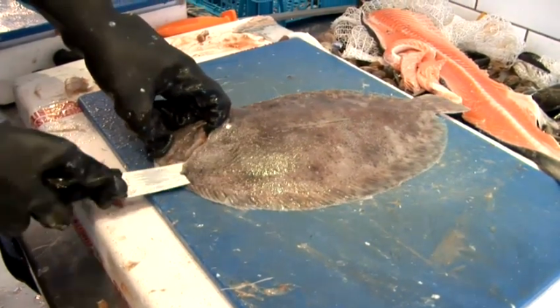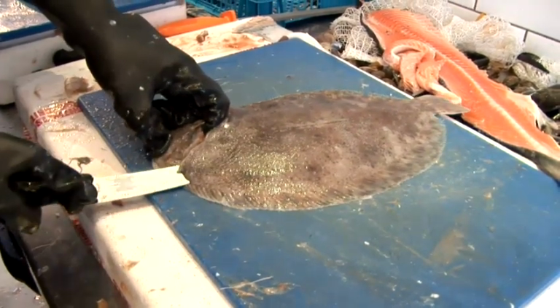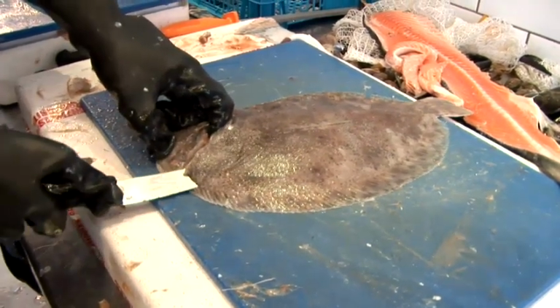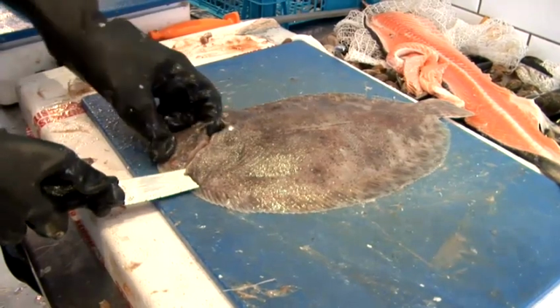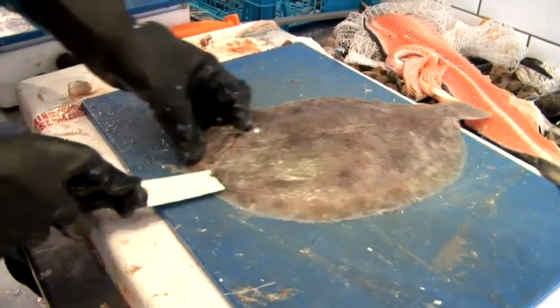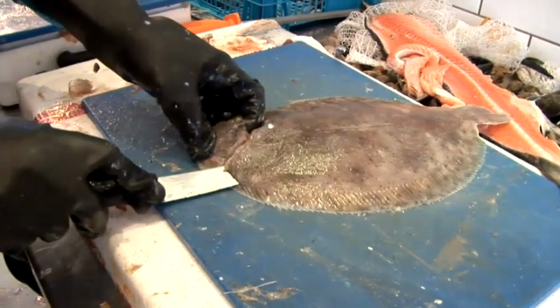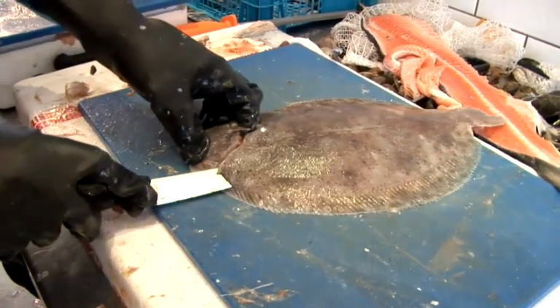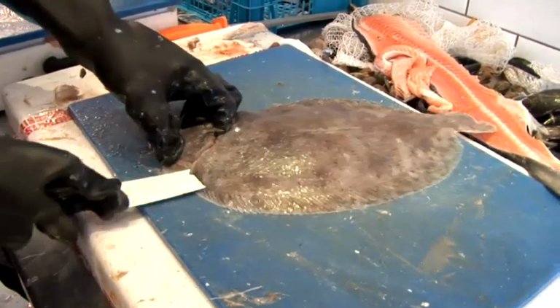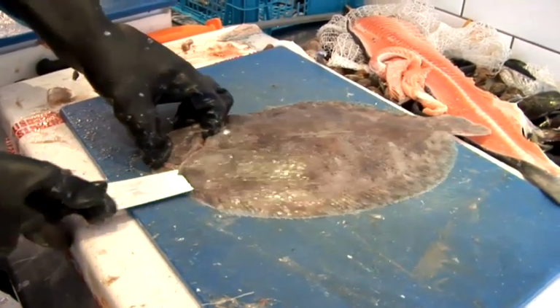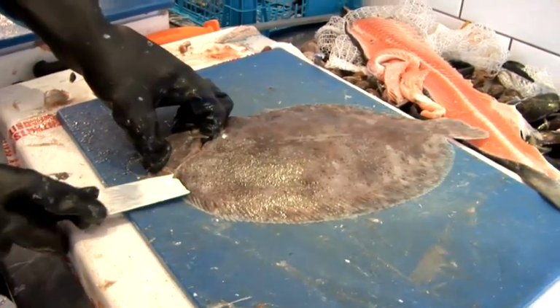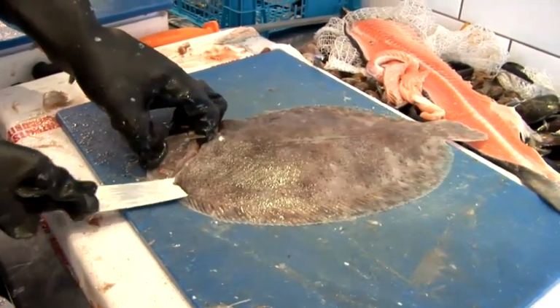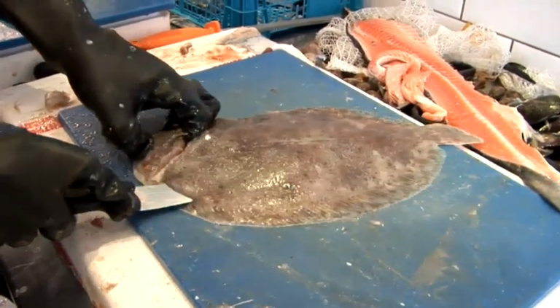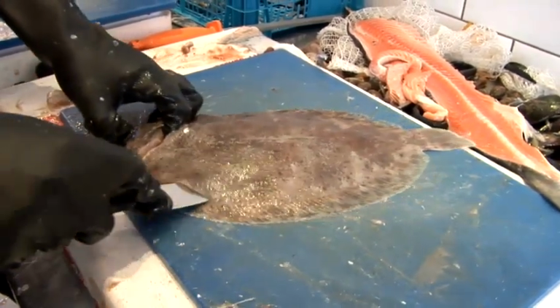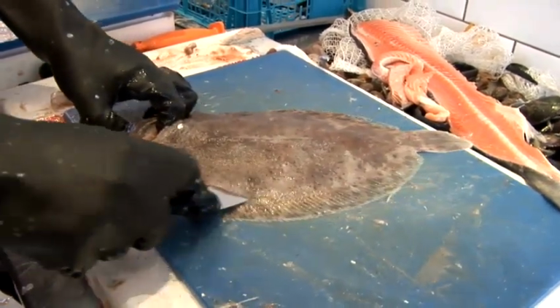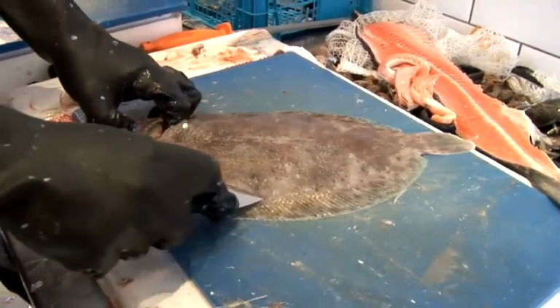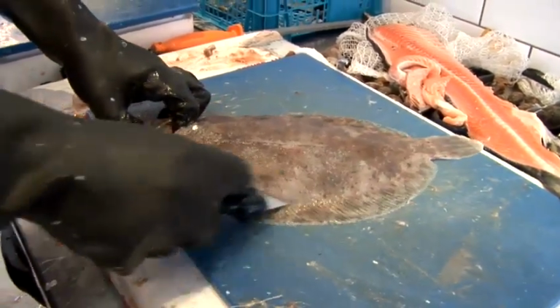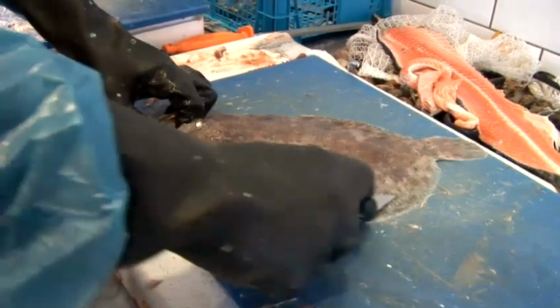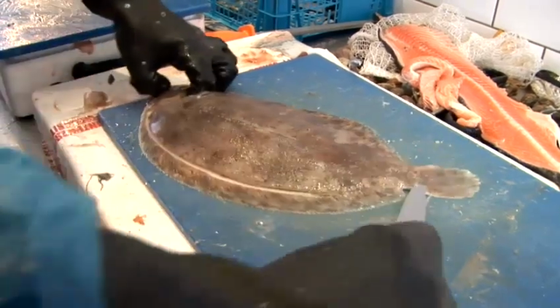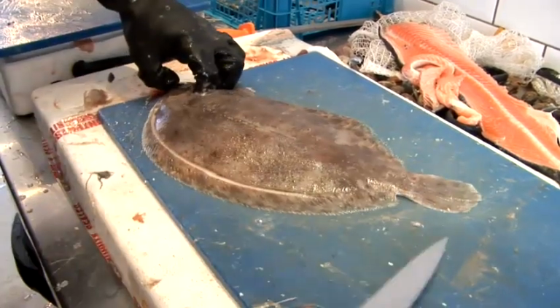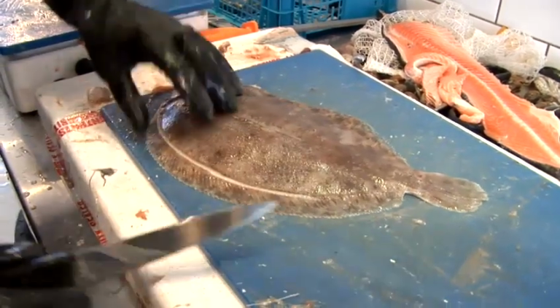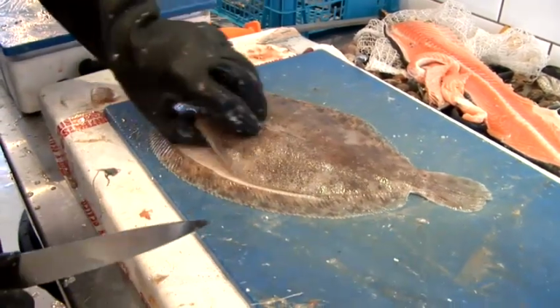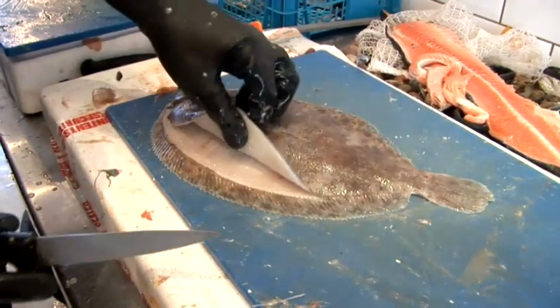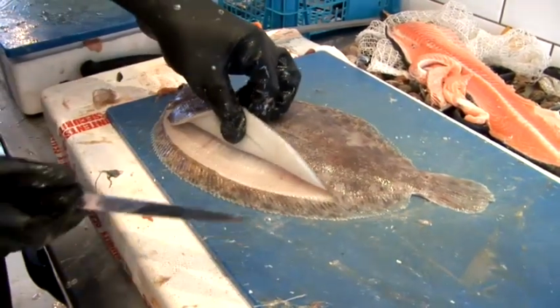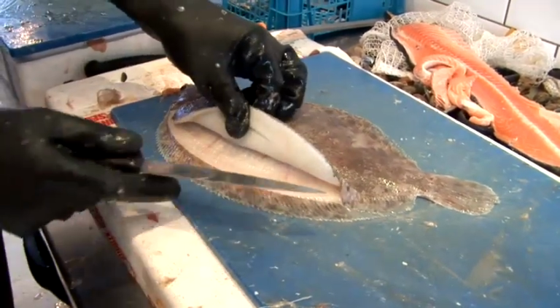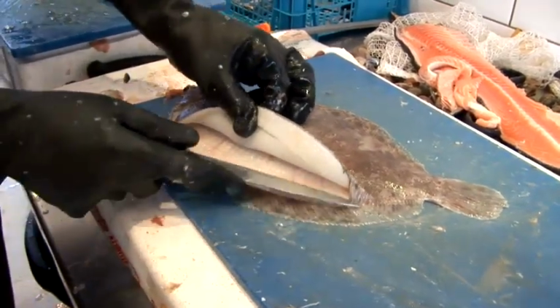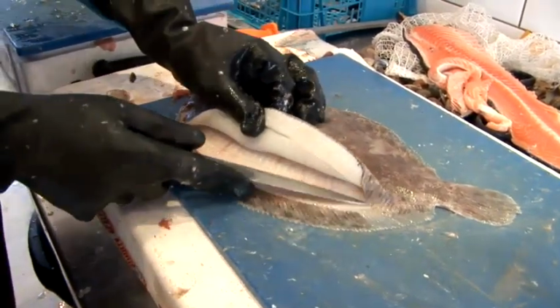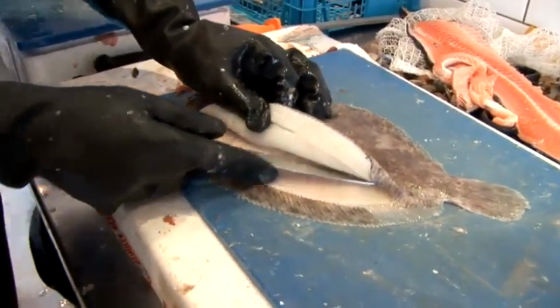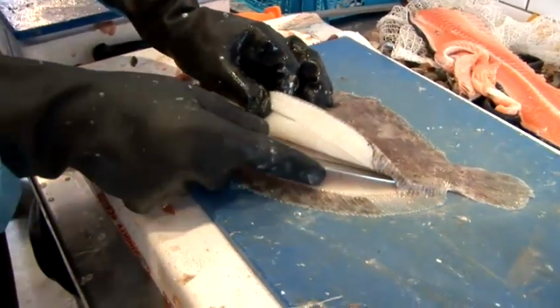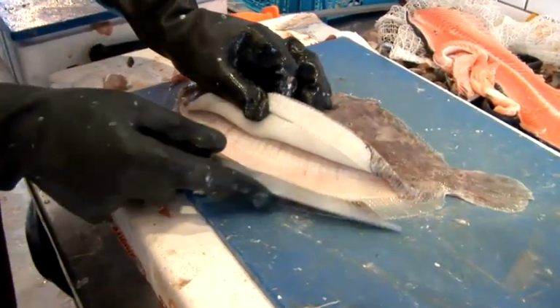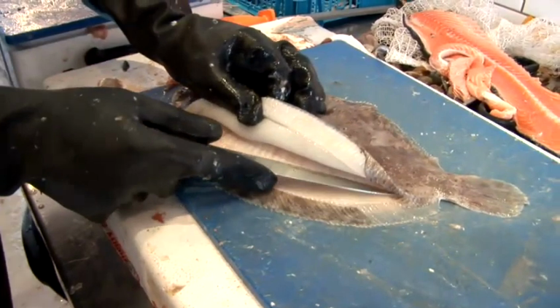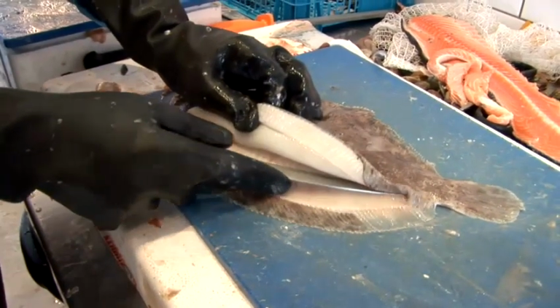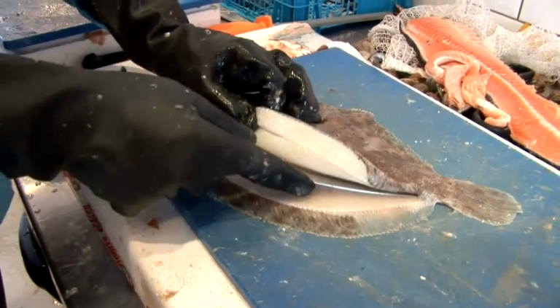And you gently, as you're pushing away, you're gently pulling towards you with your finger. And then we just come up the fish.